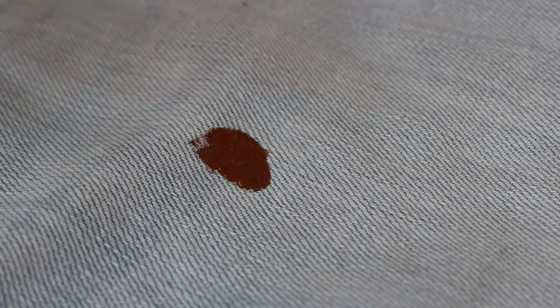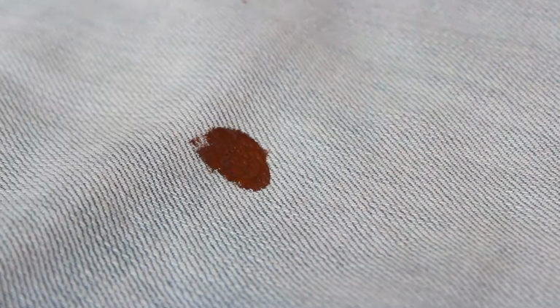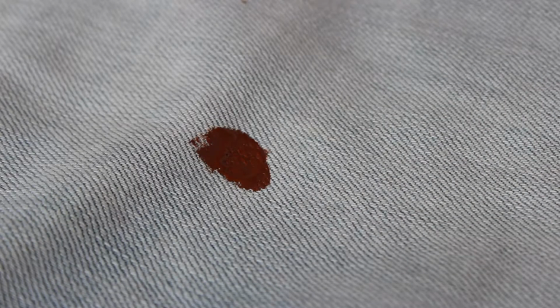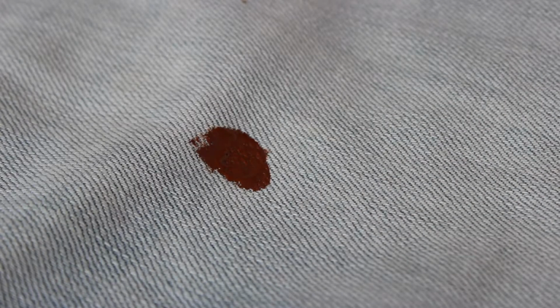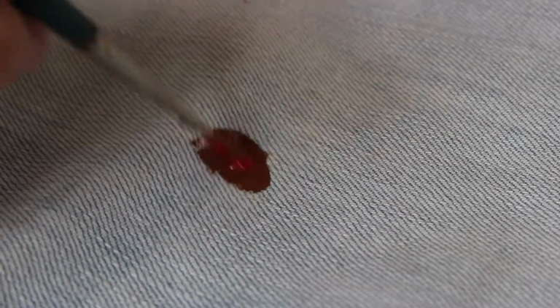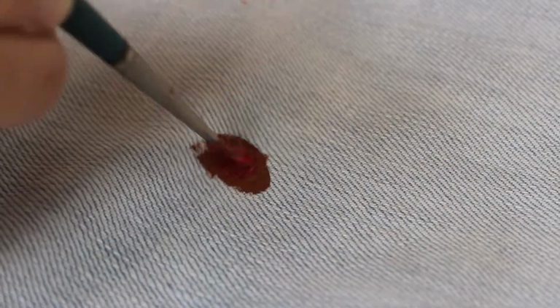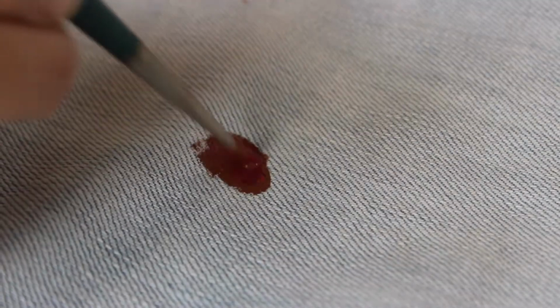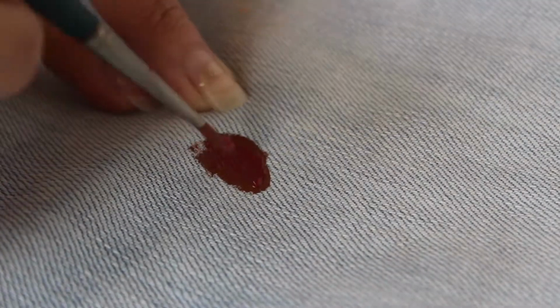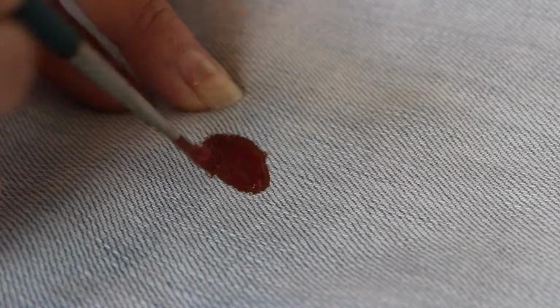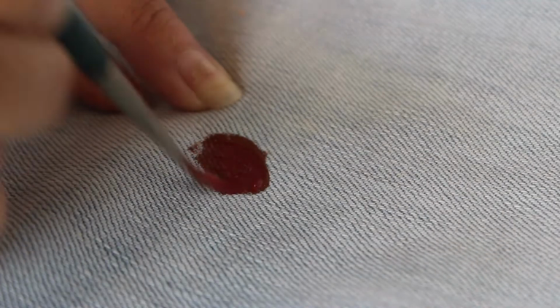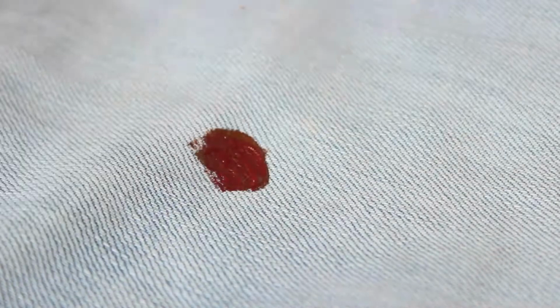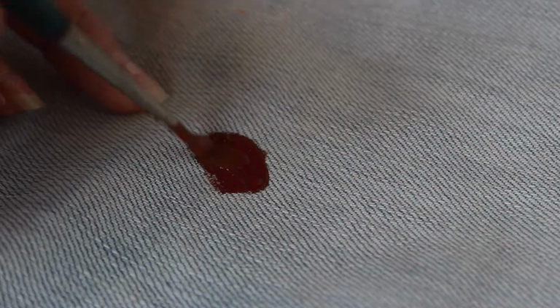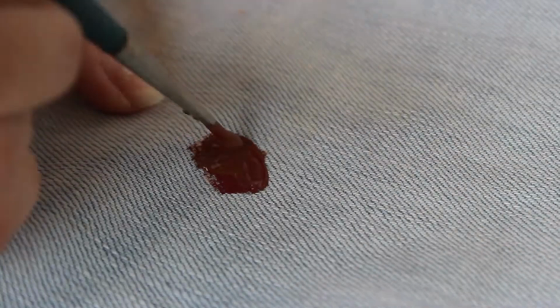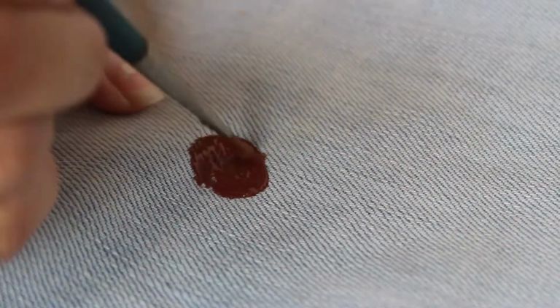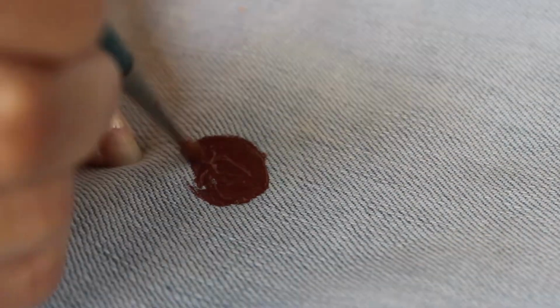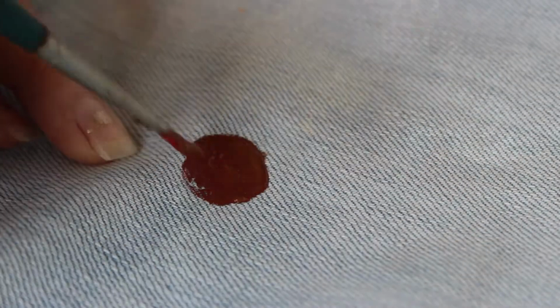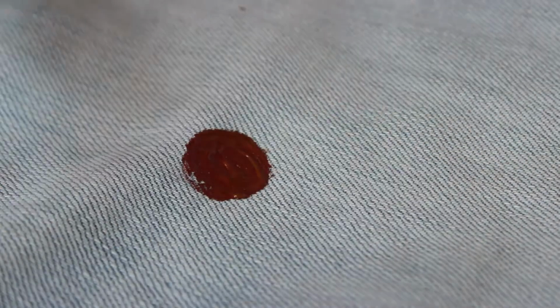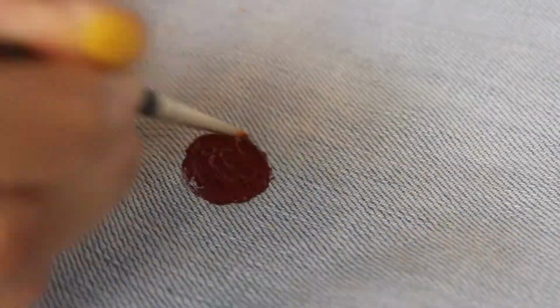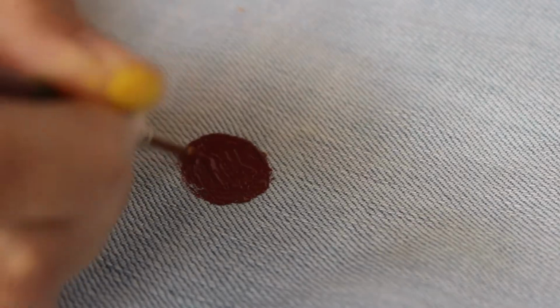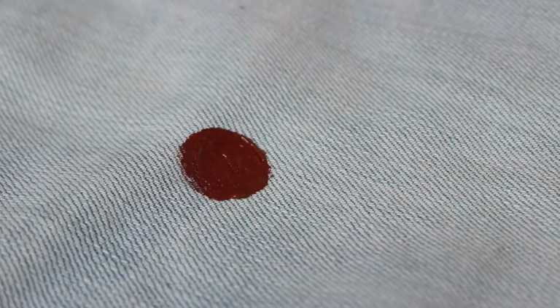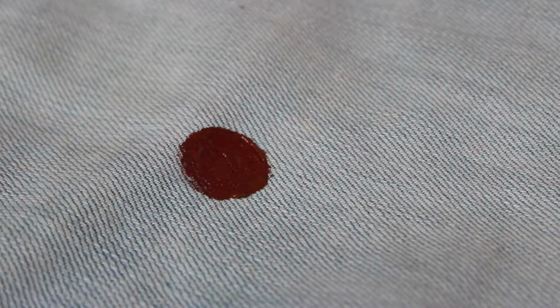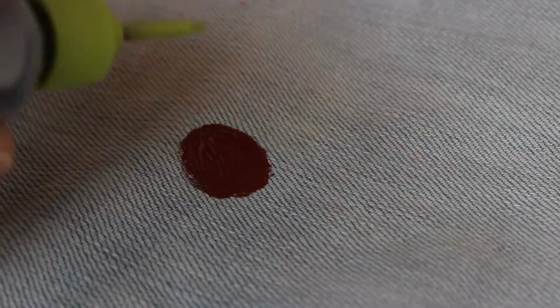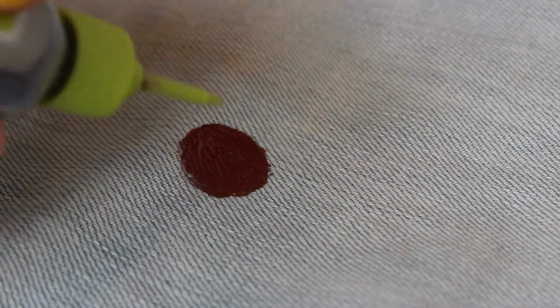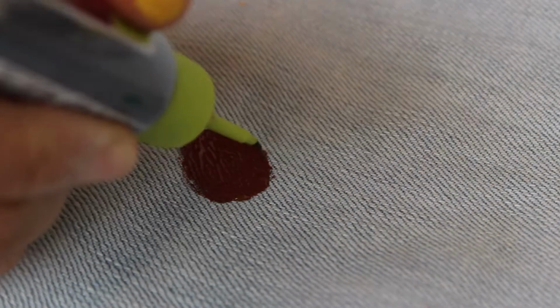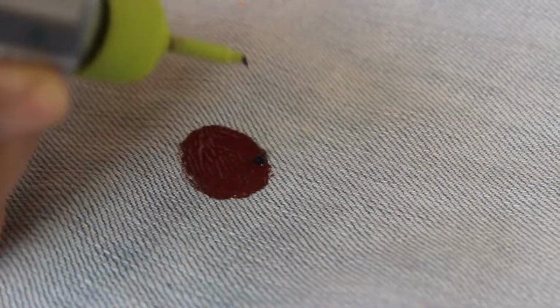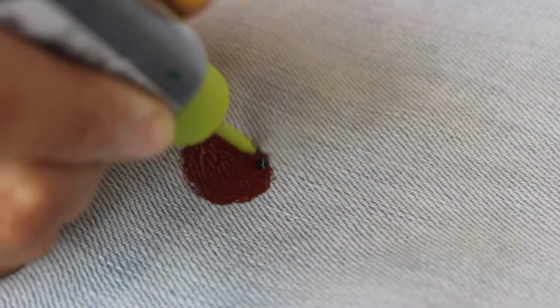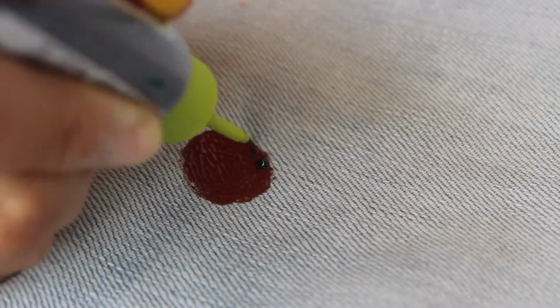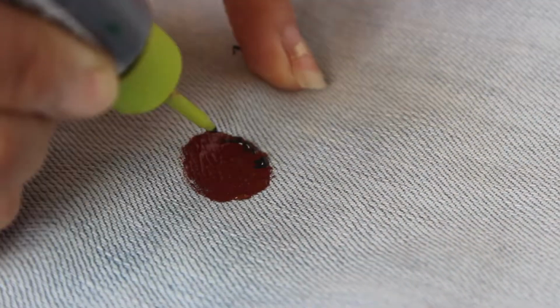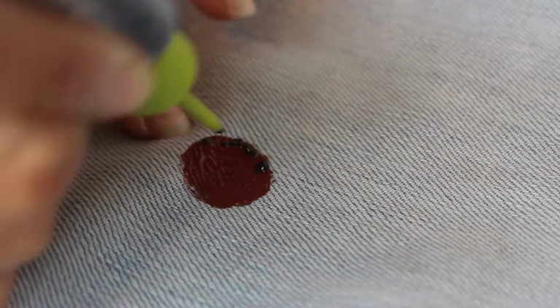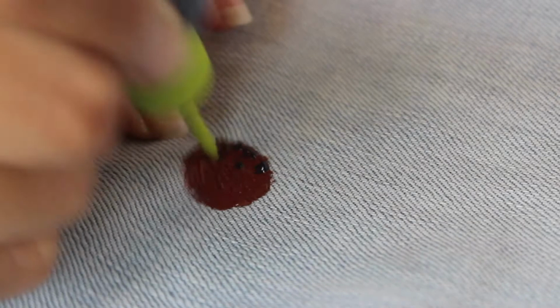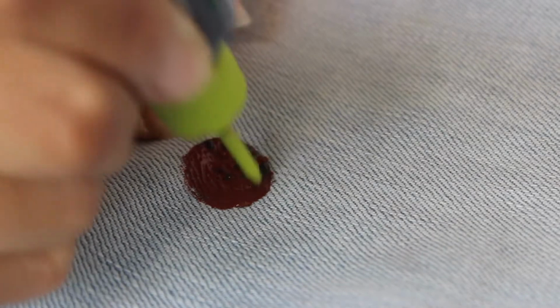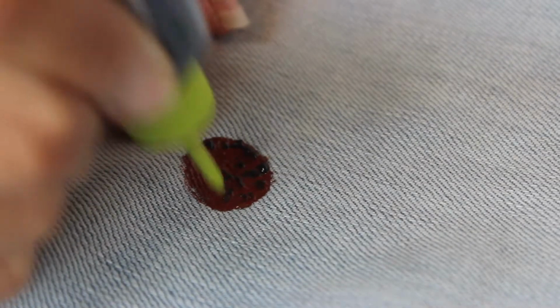First, draw a small circle using a paintbrush like this. Next, add some black dots using a 3D outliner to make sunflower seeds.